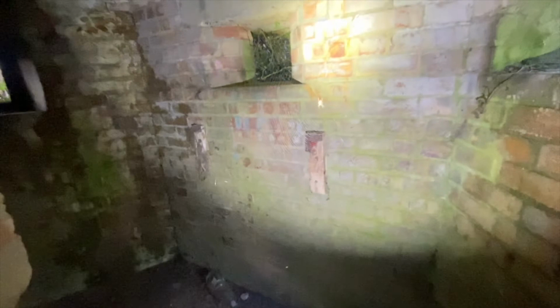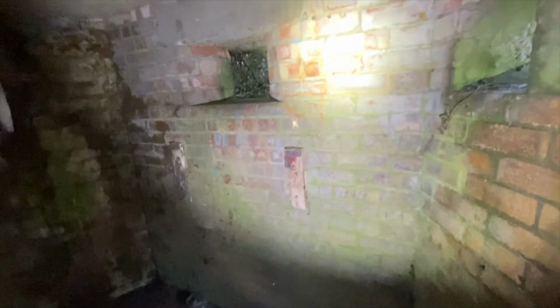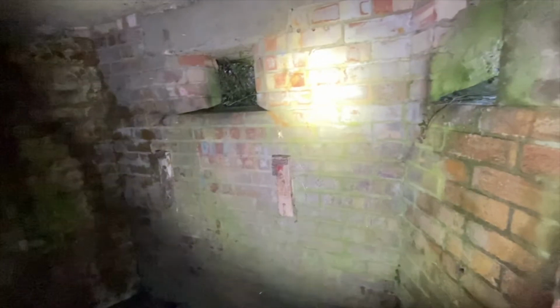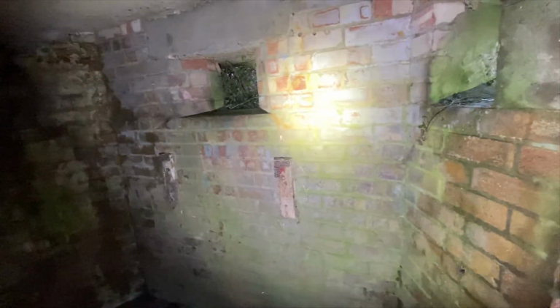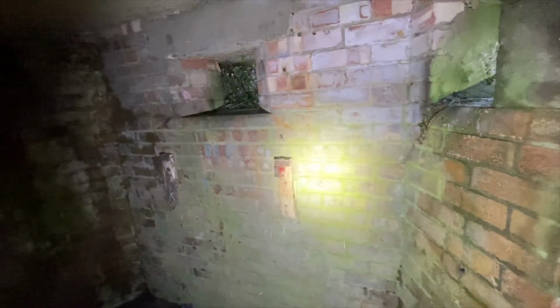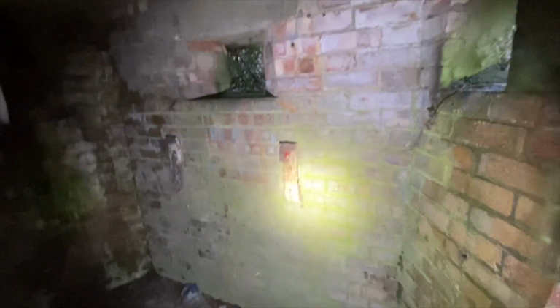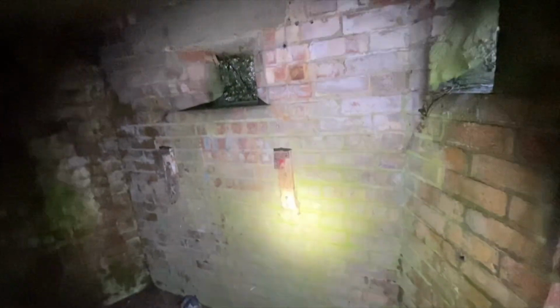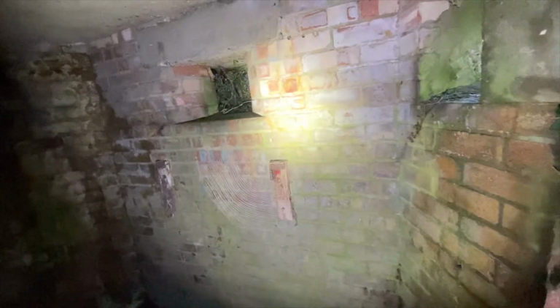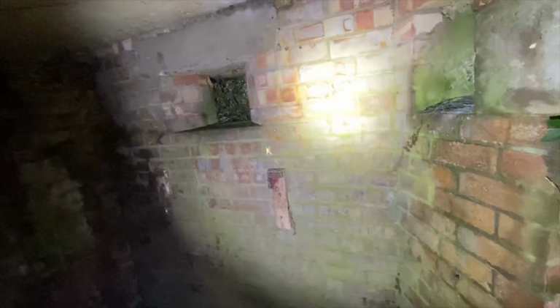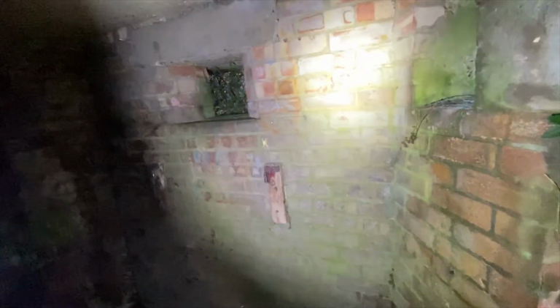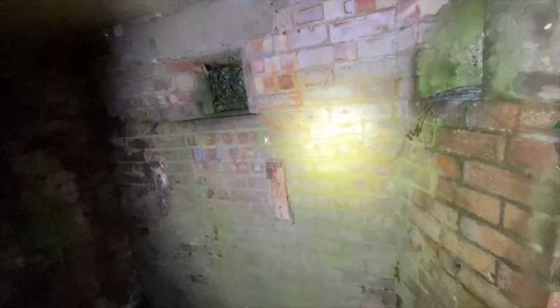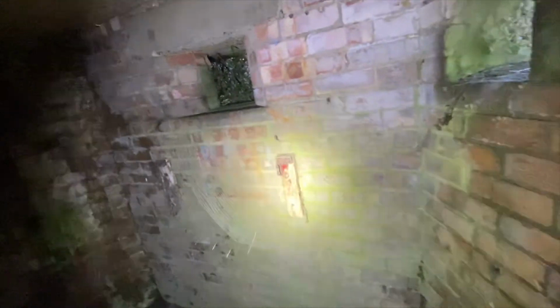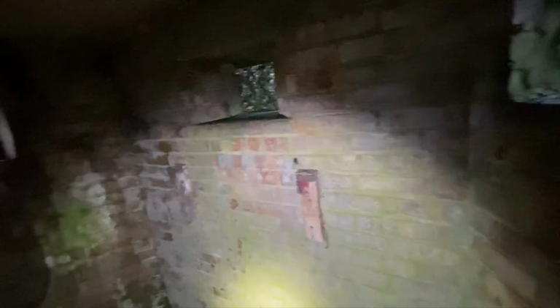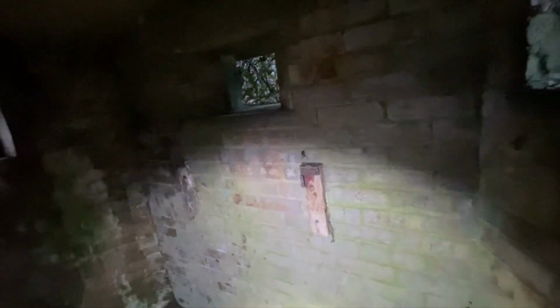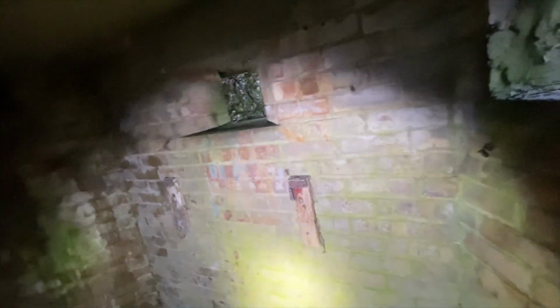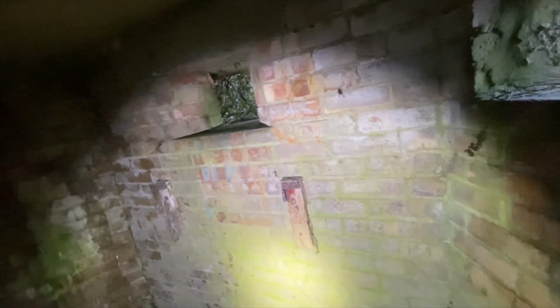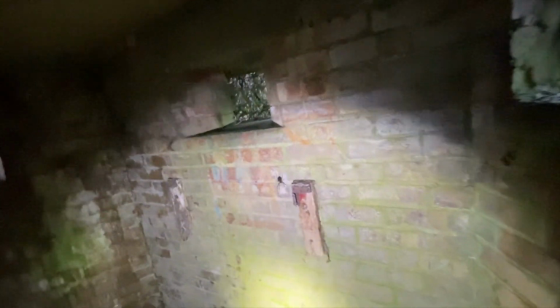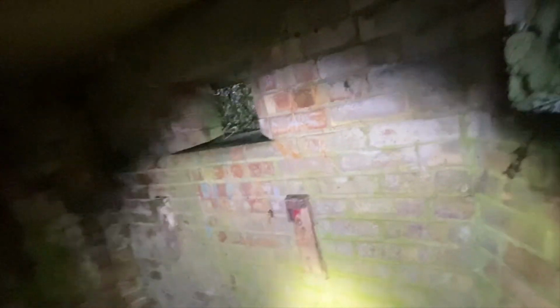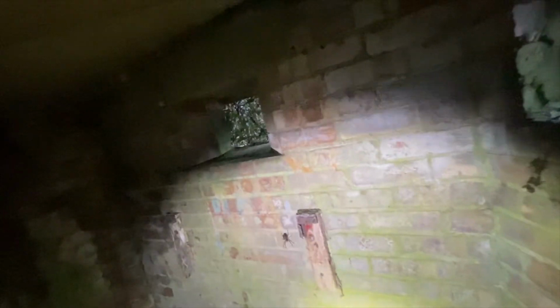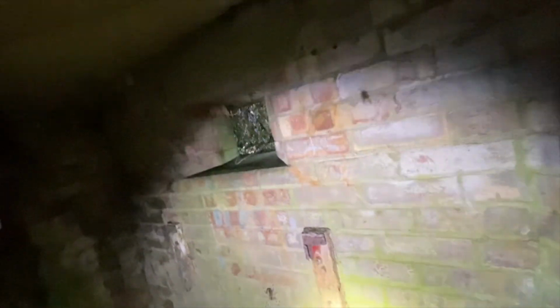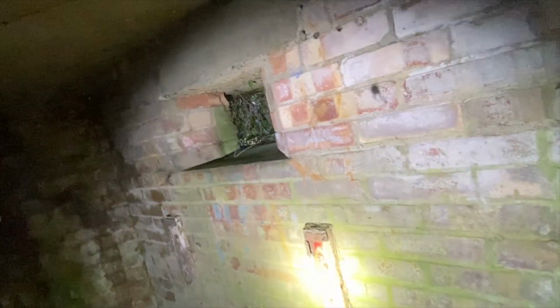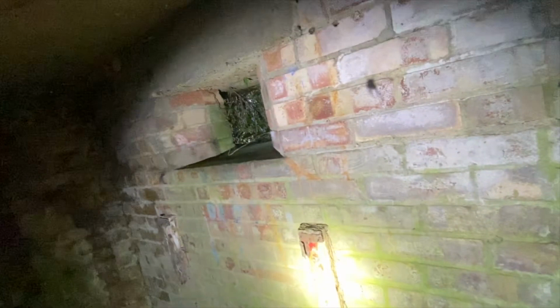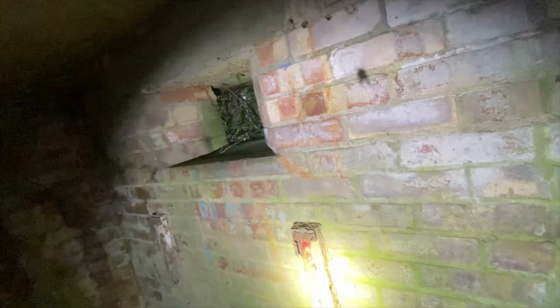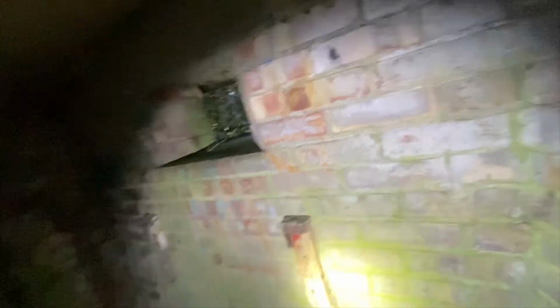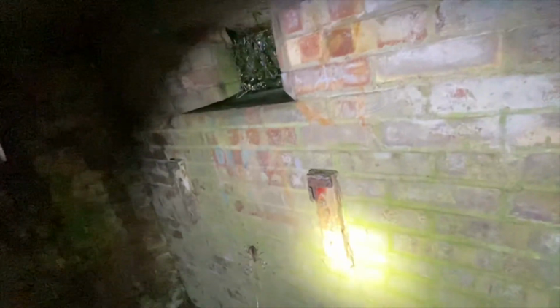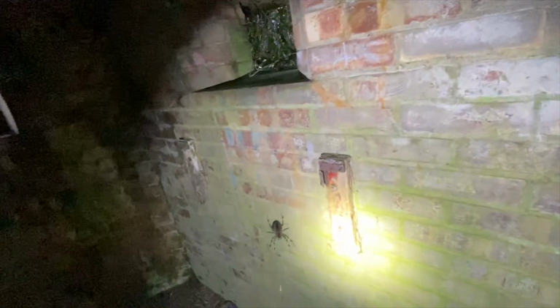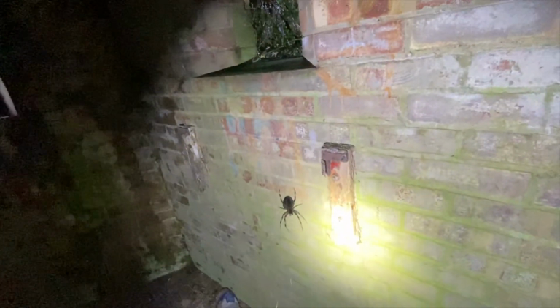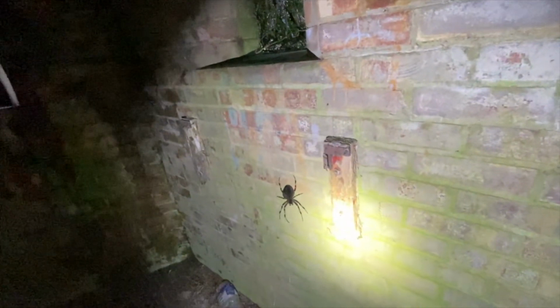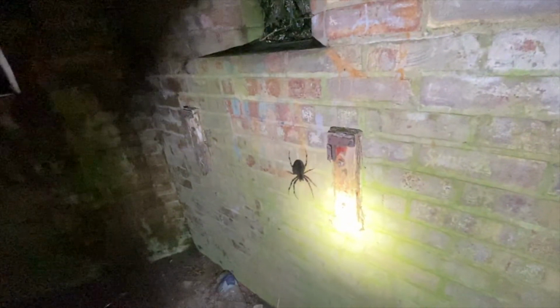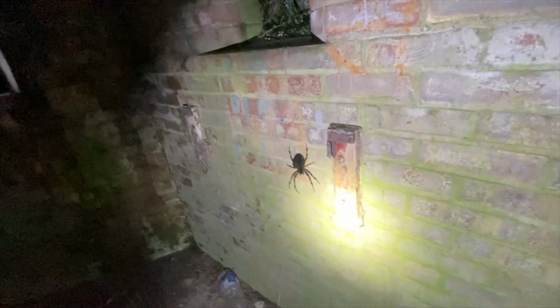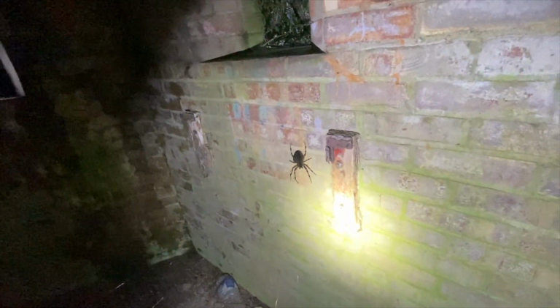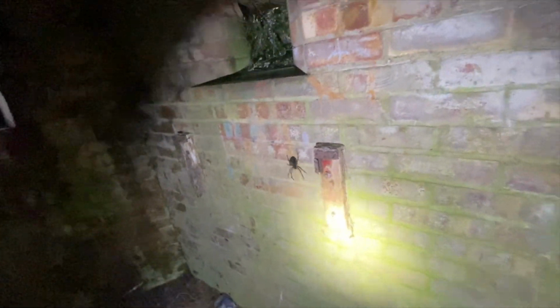Oh look at that — I nearly walked right into that. A massive spider in a web. You can see it there.